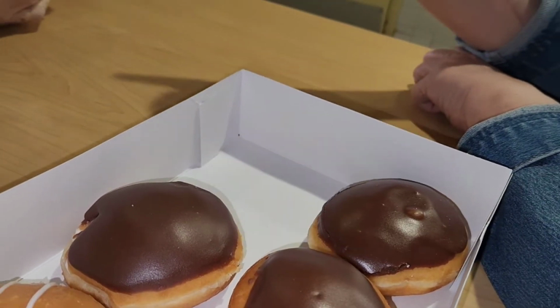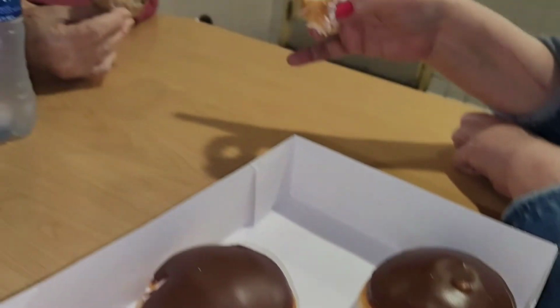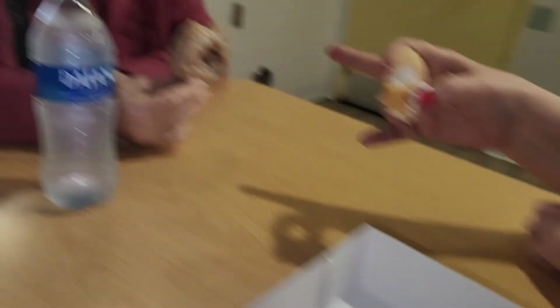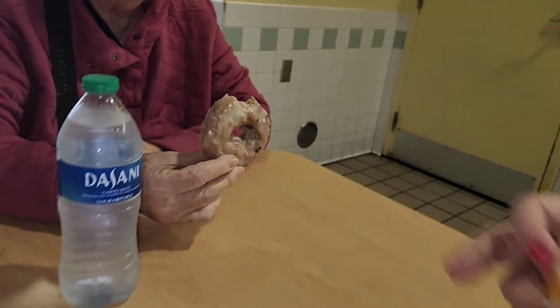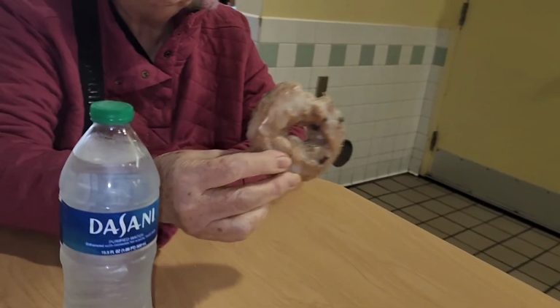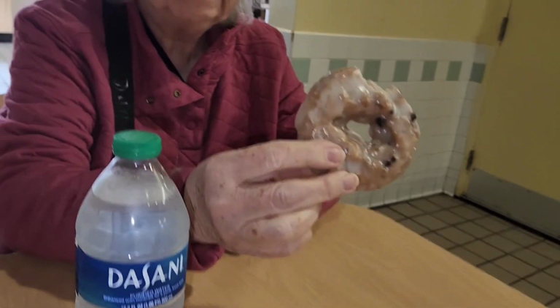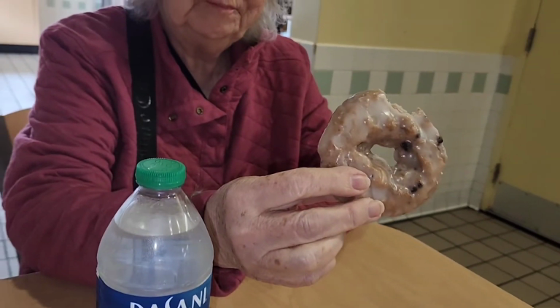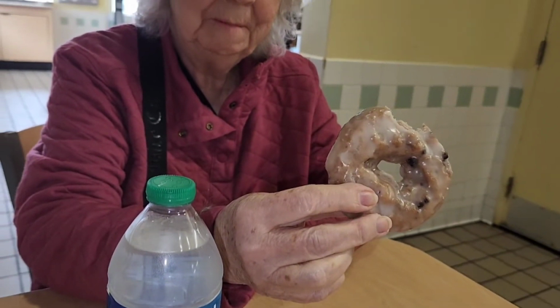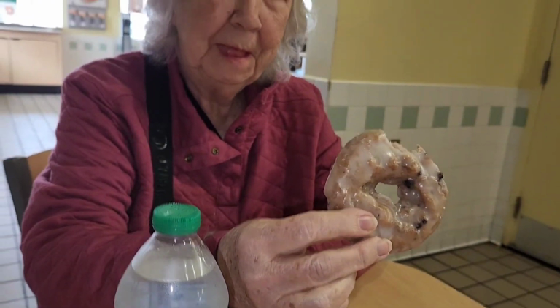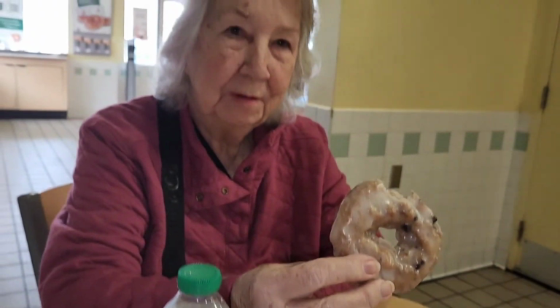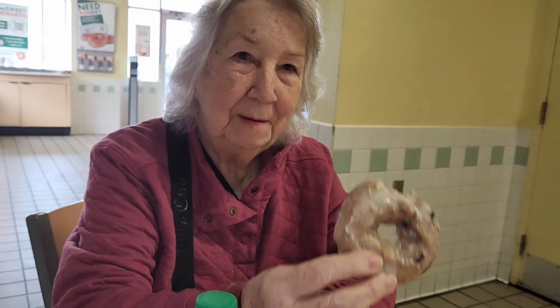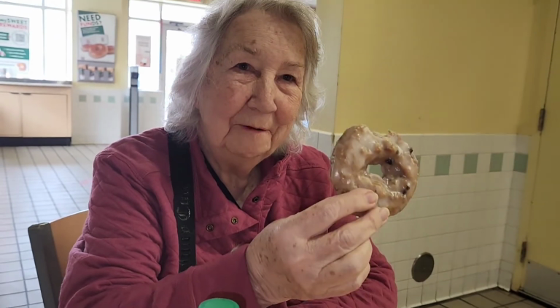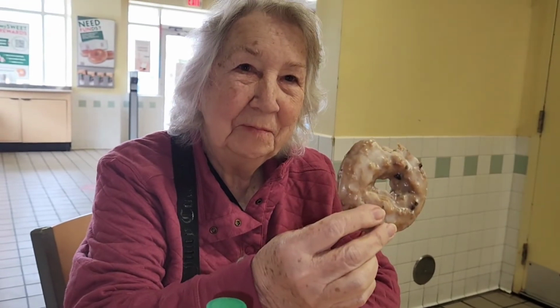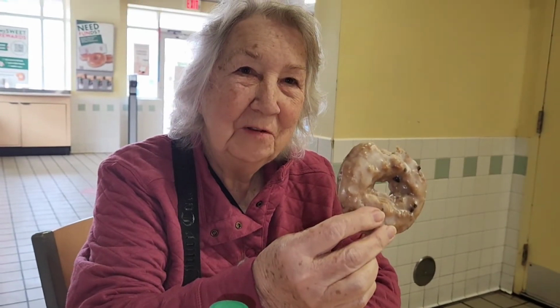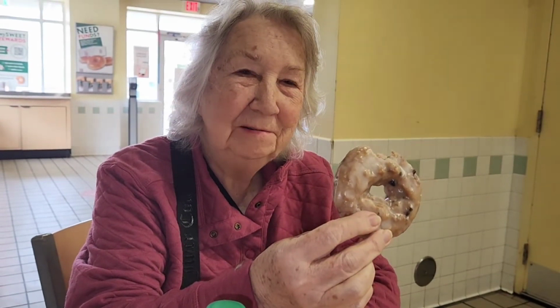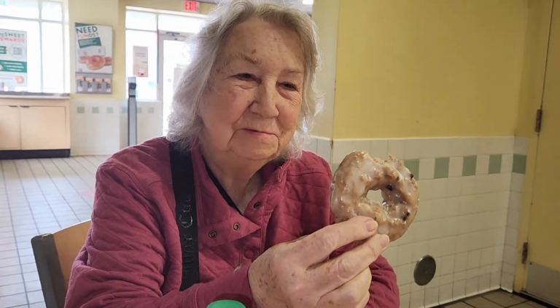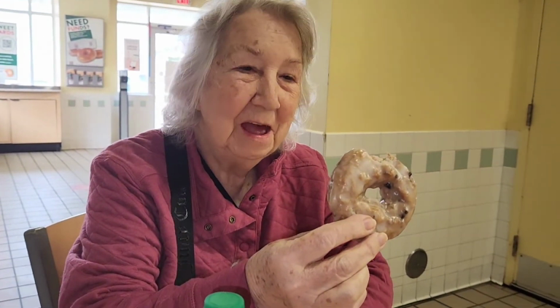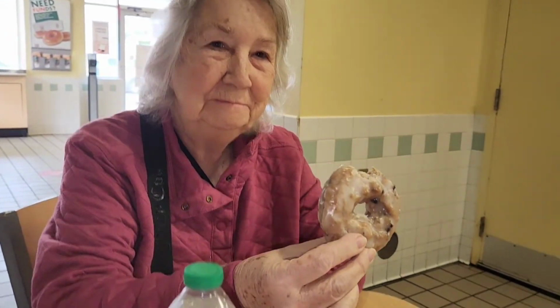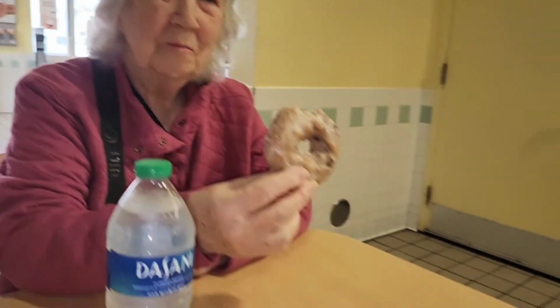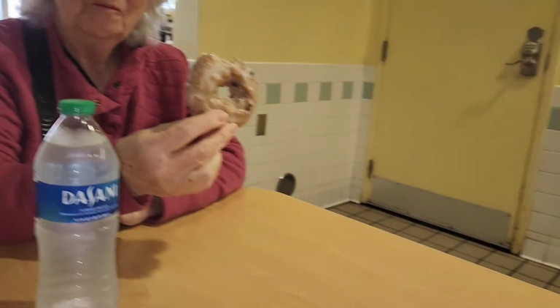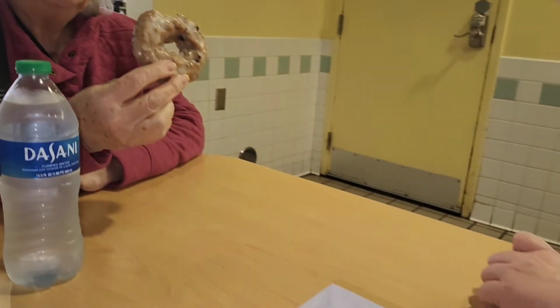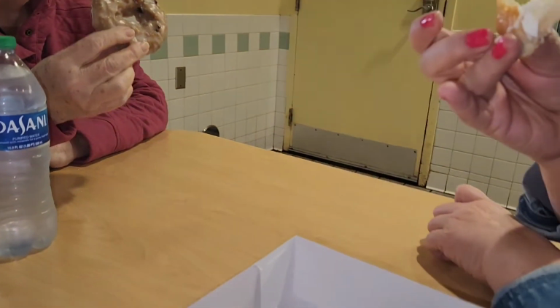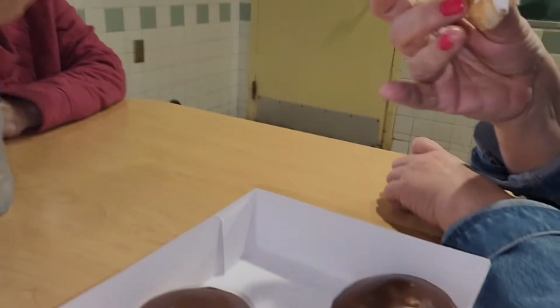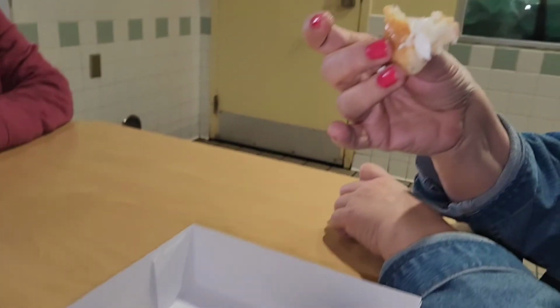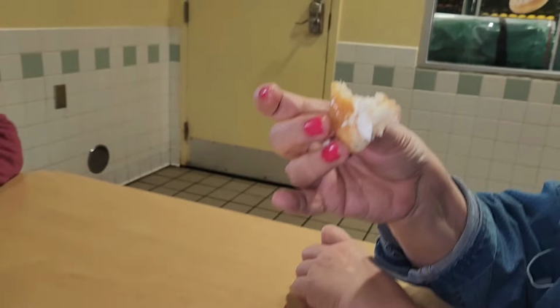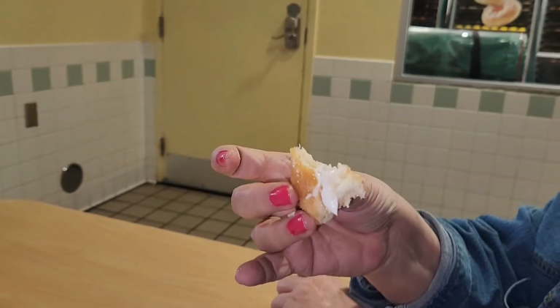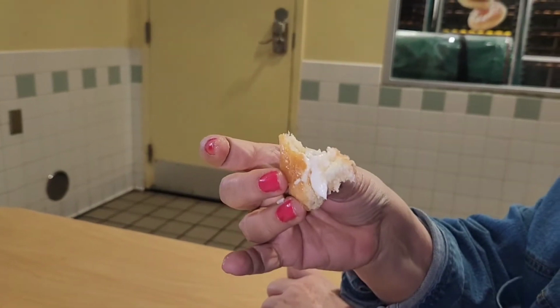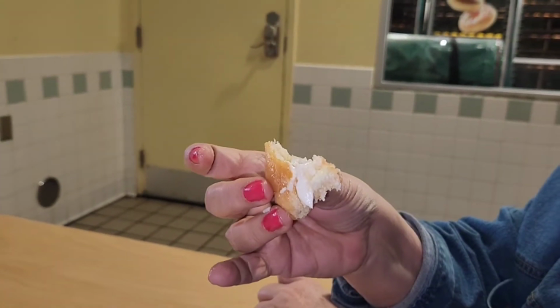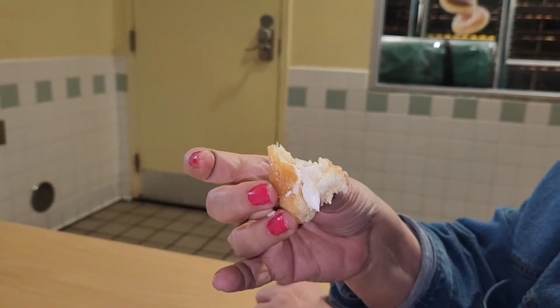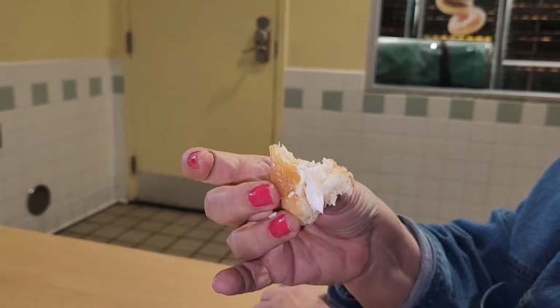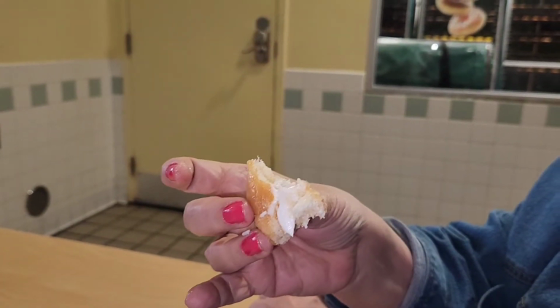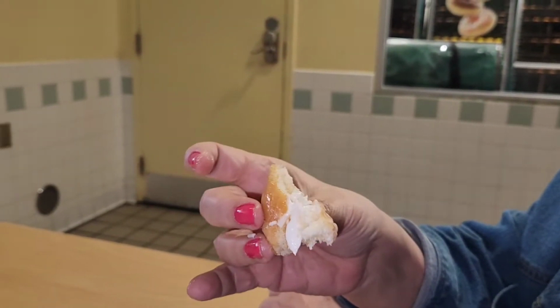Mom's got a blueberry one. Is it good, Mom? Yeah. So I've had the cream filled ones before and they're very good. I think those are Lydia's favorites.